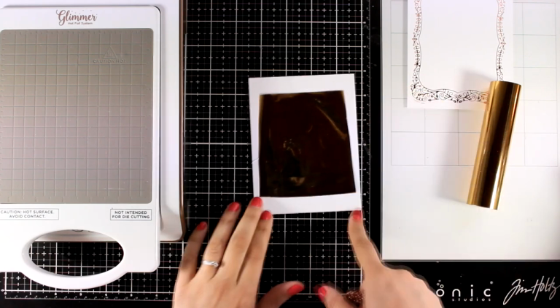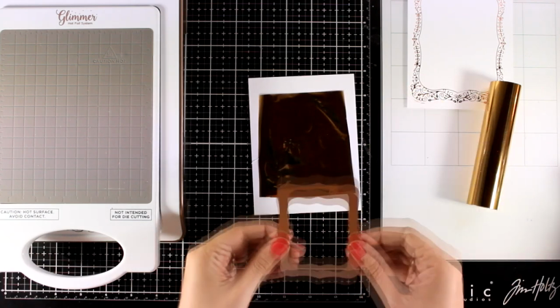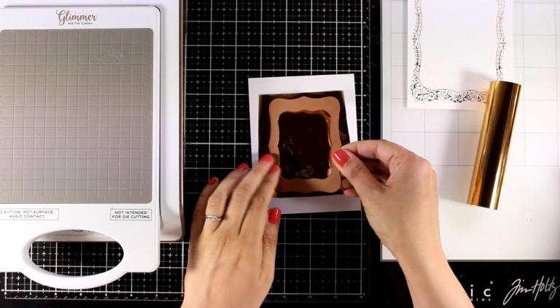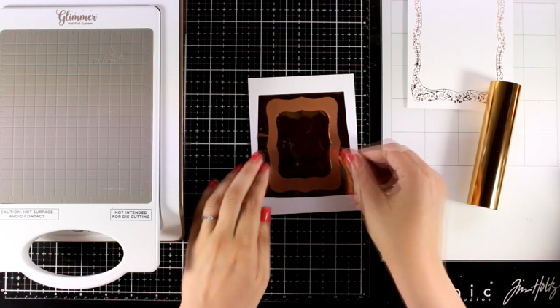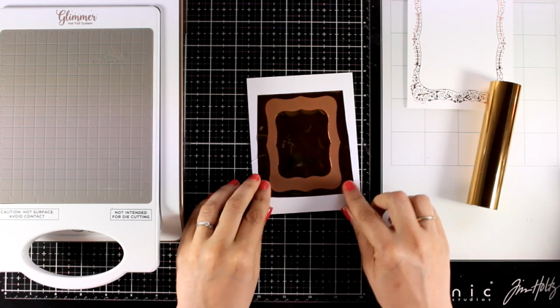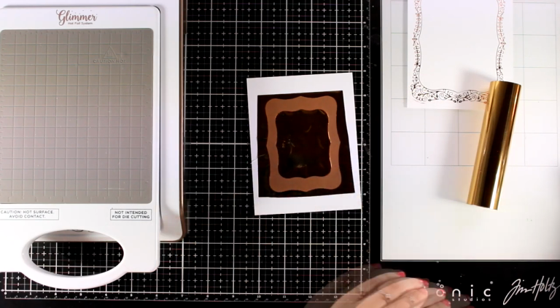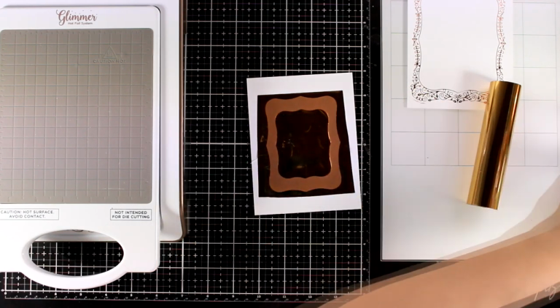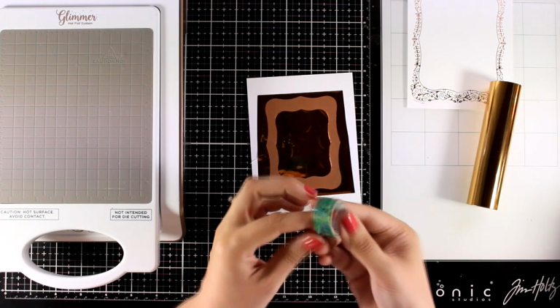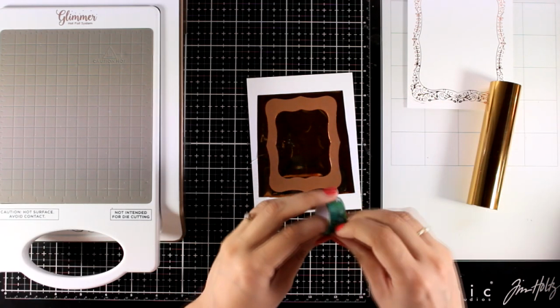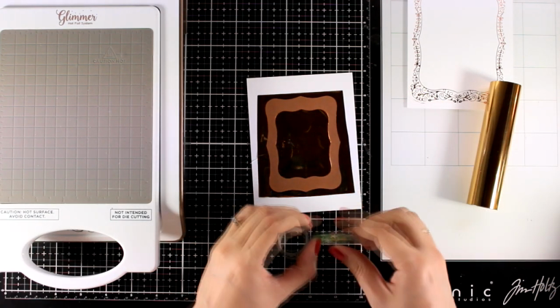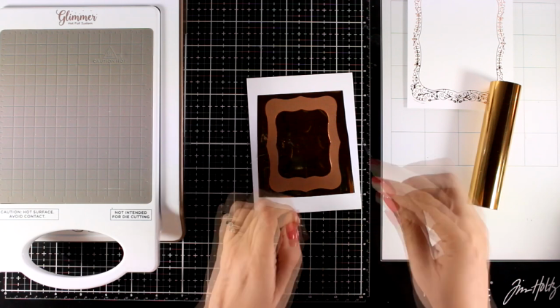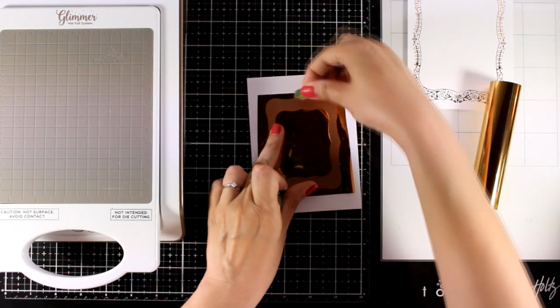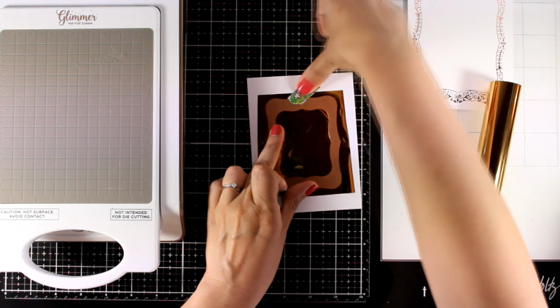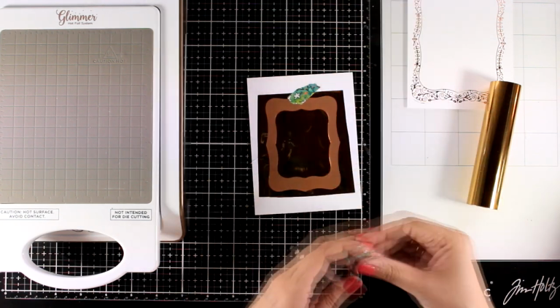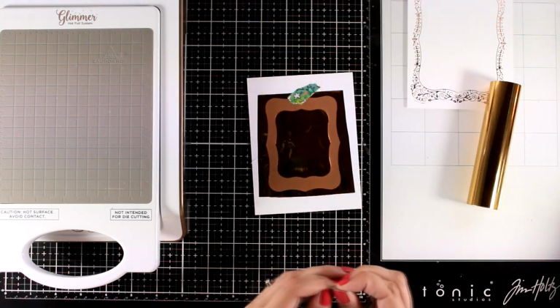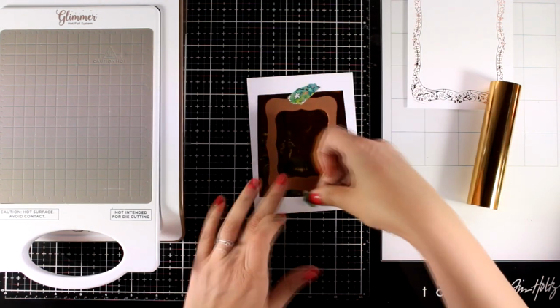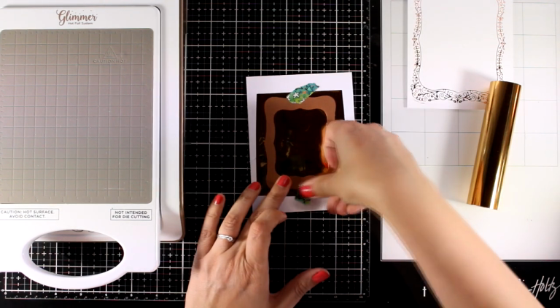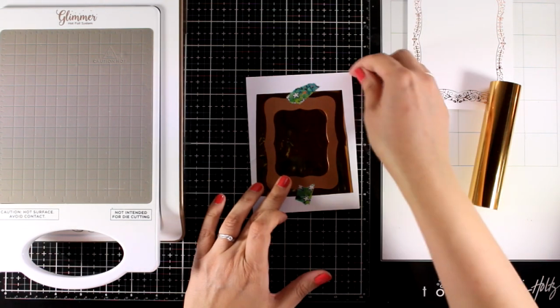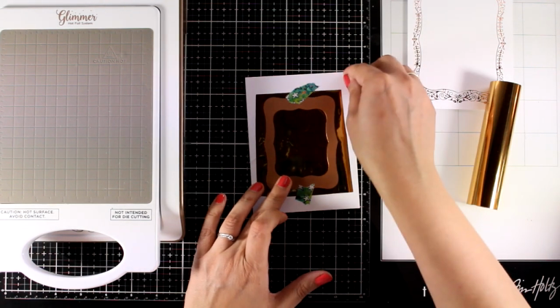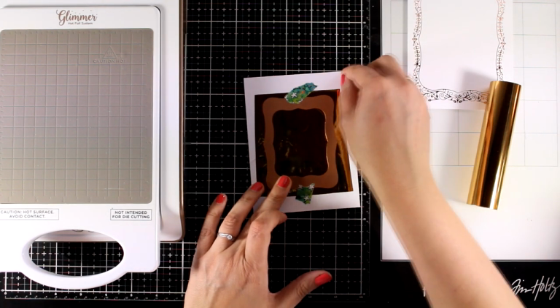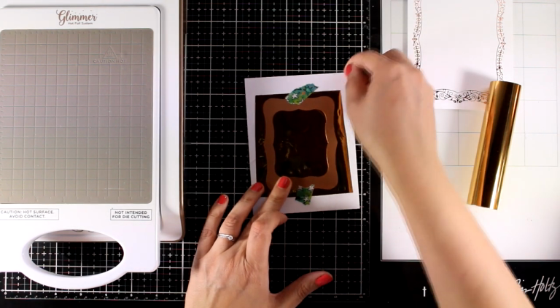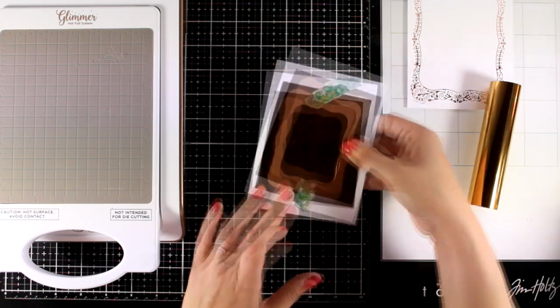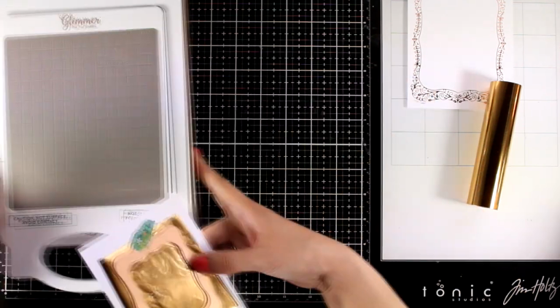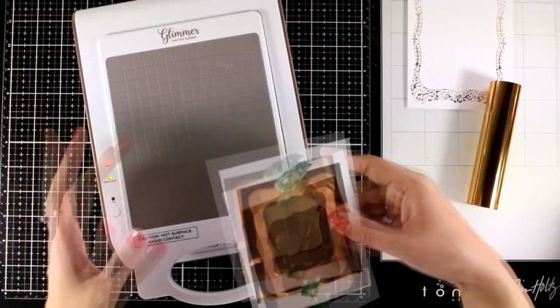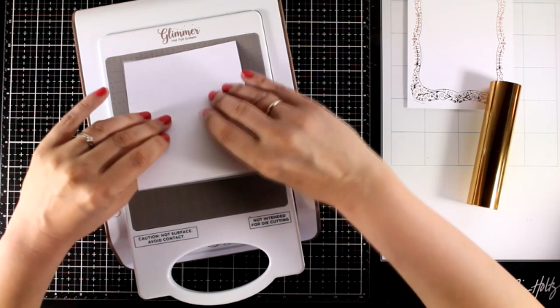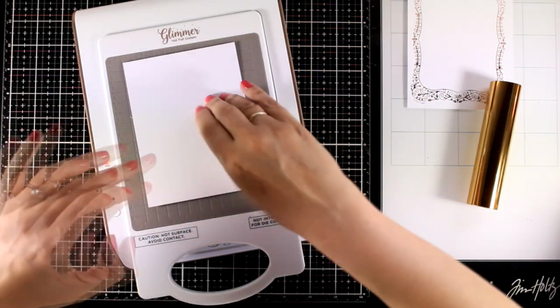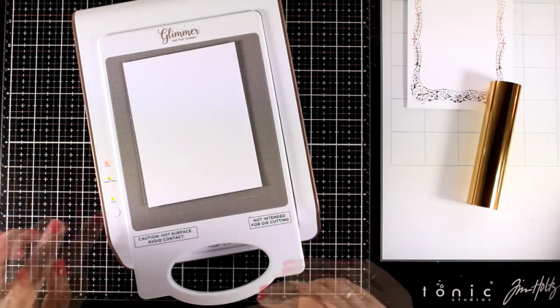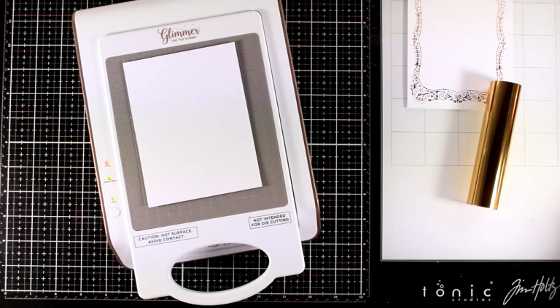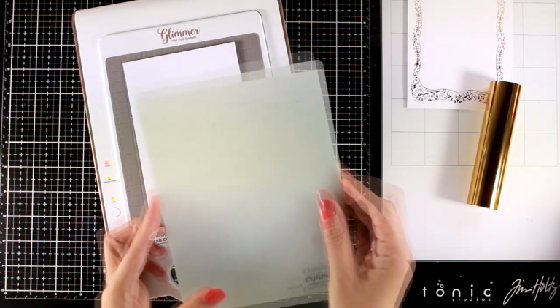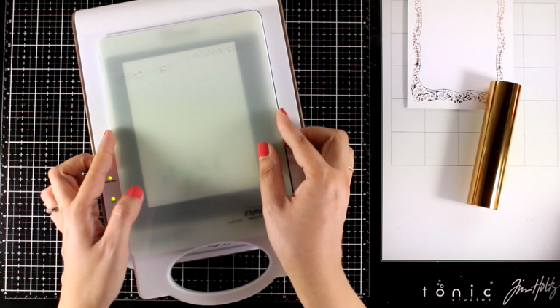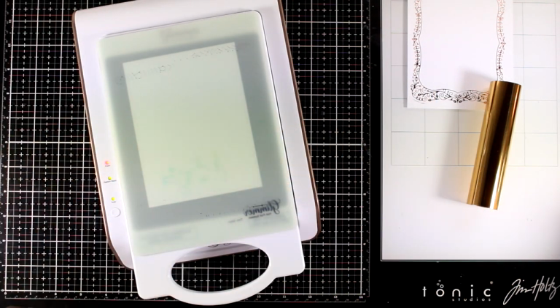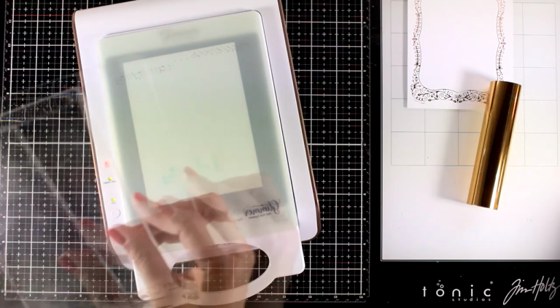Since I have my foiling machine out I'm going to create the panel for the second card as well and then I will turn them both into cards. For this one I'm using the middle size of the plates from the kit with gold foil this time on top of white cardstock.